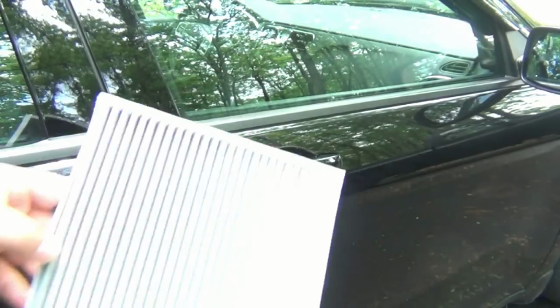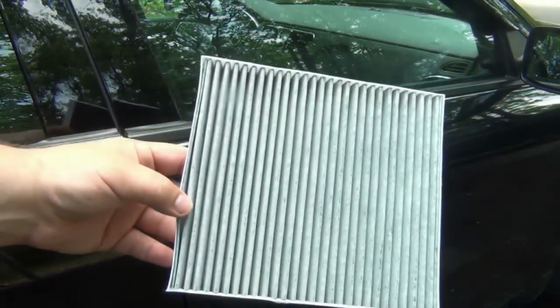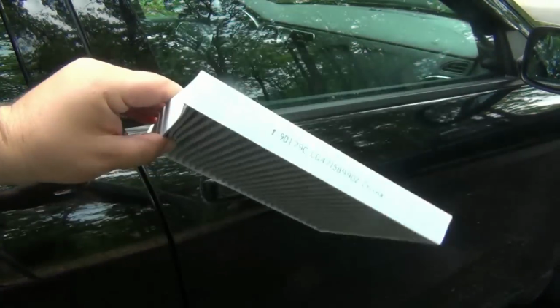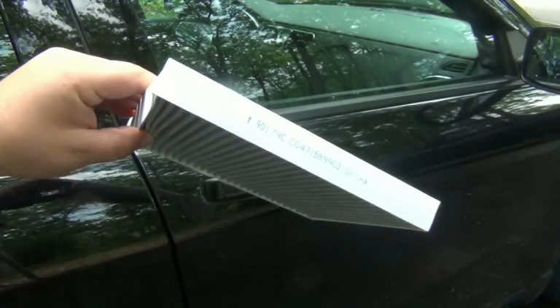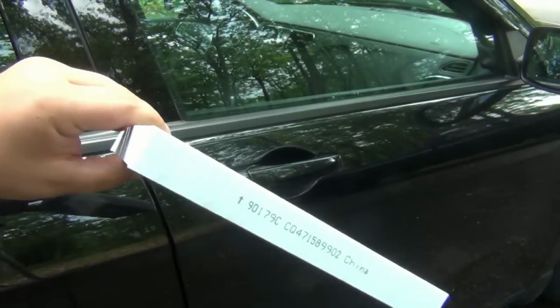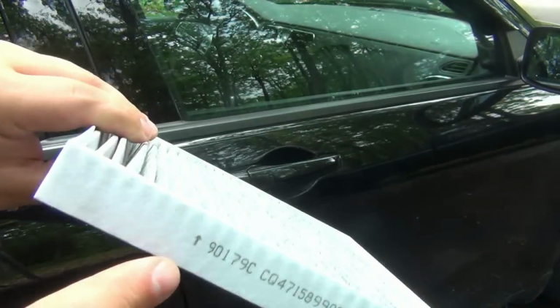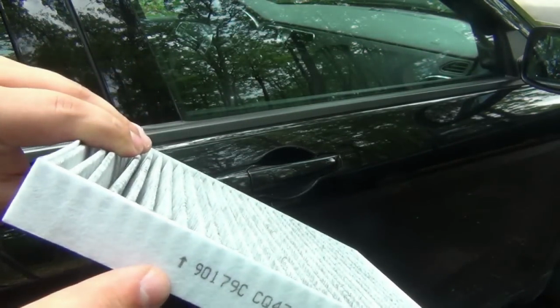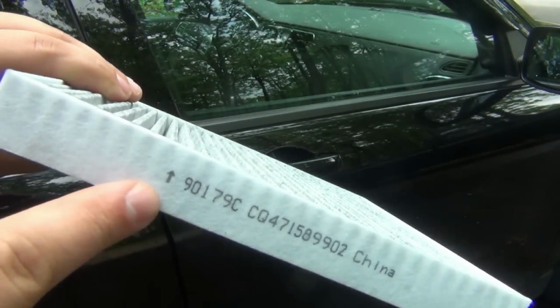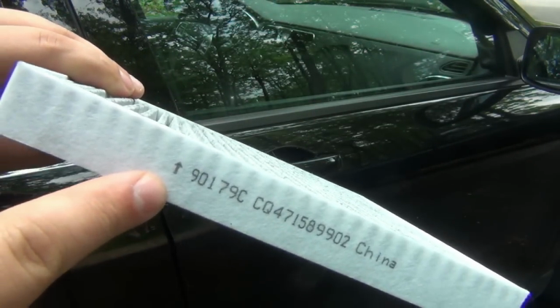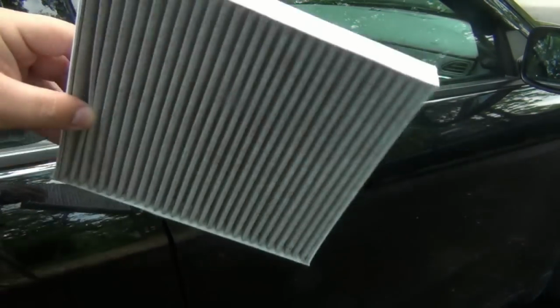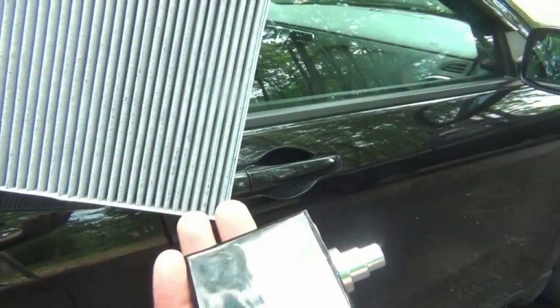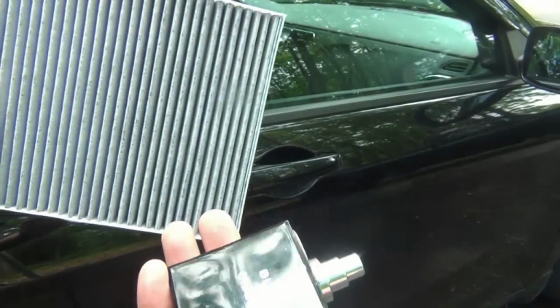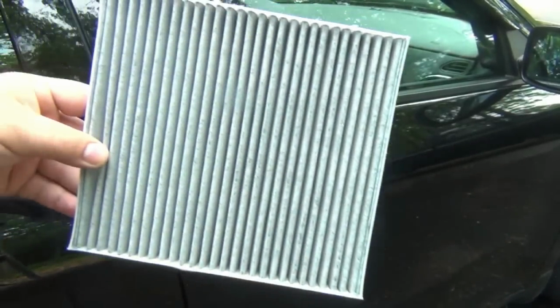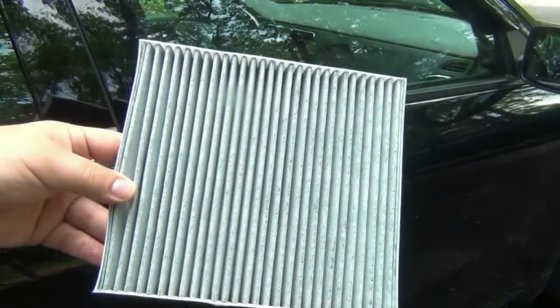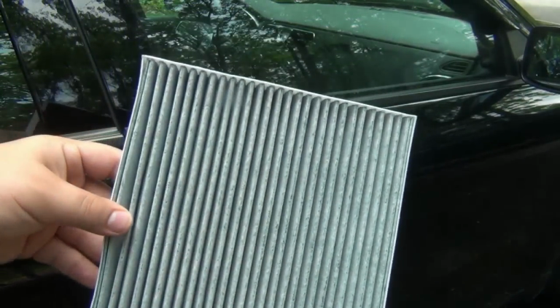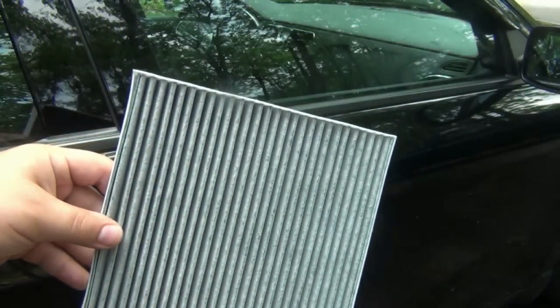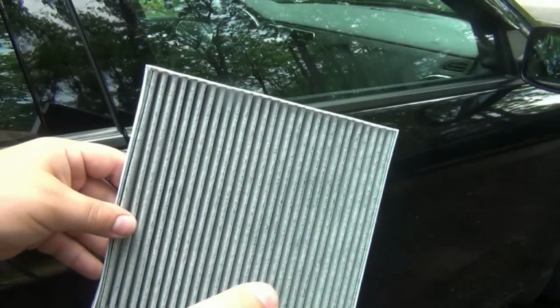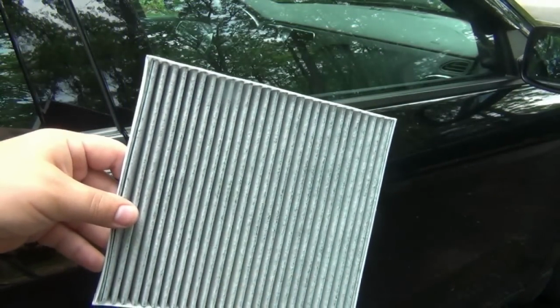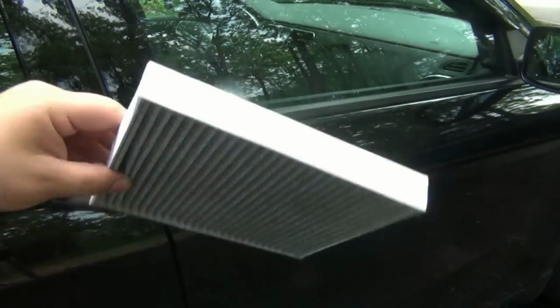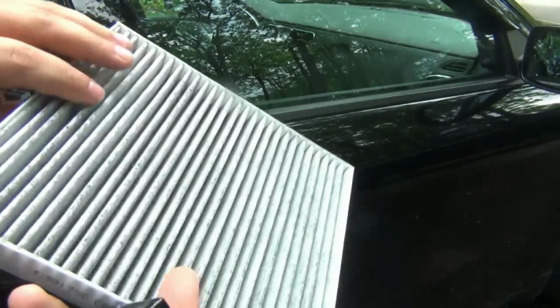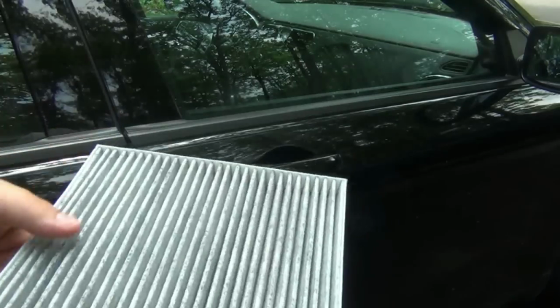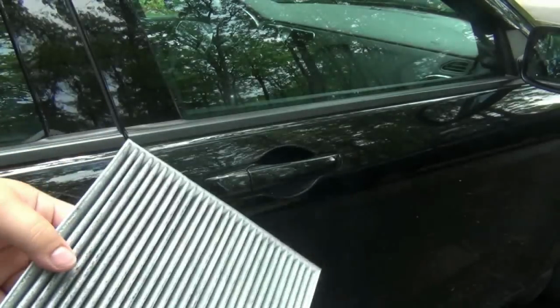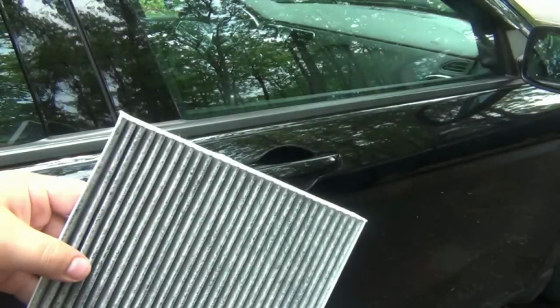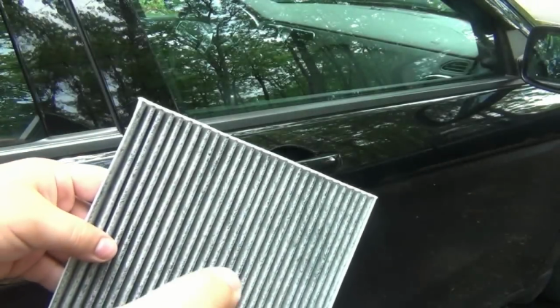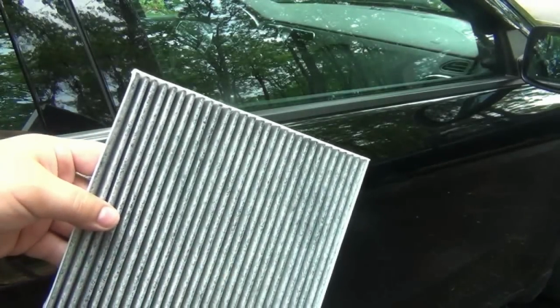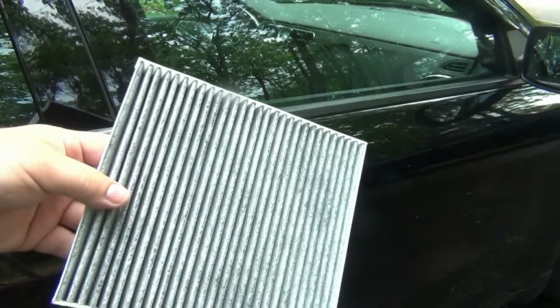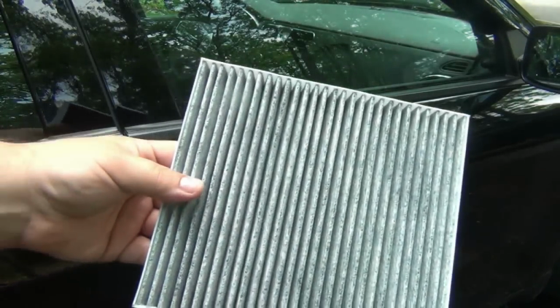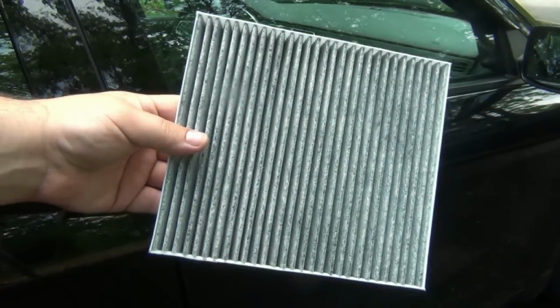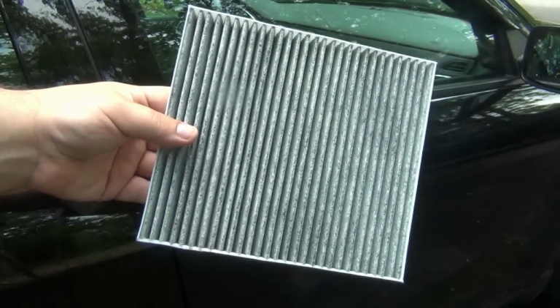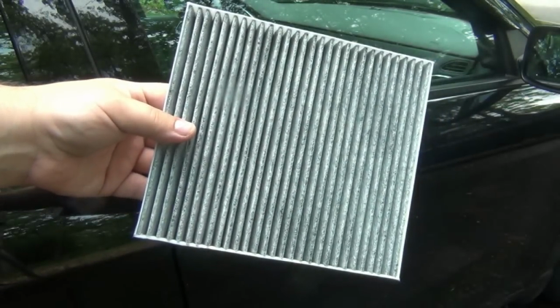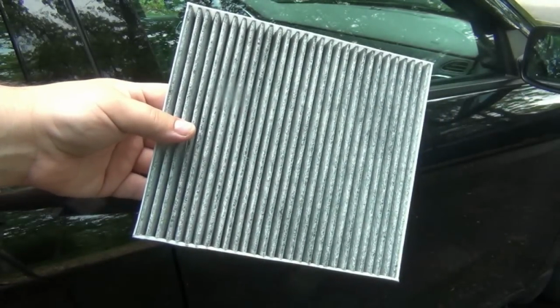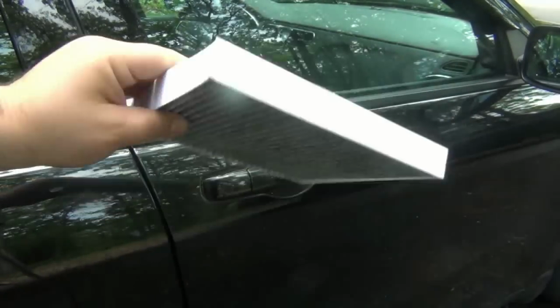Take your cabin air filter — these do go in a certain direction, there's an arrow on them. Take your cologne or perfume, whatever scent you want in the car. I usually do three spritzes on both sides, and that lasts about a month before the smell starts dissipating.